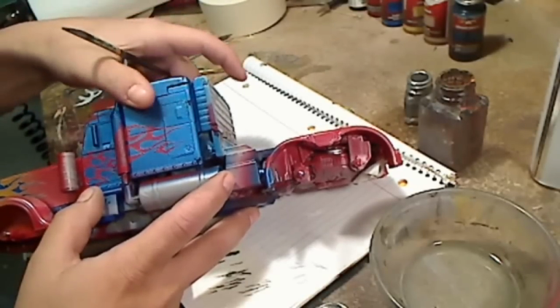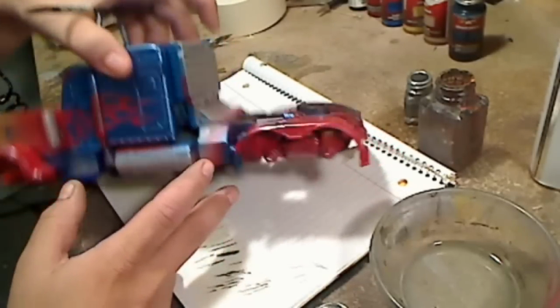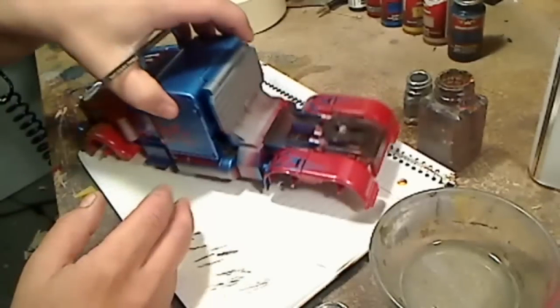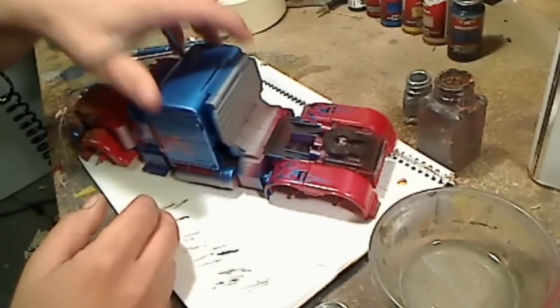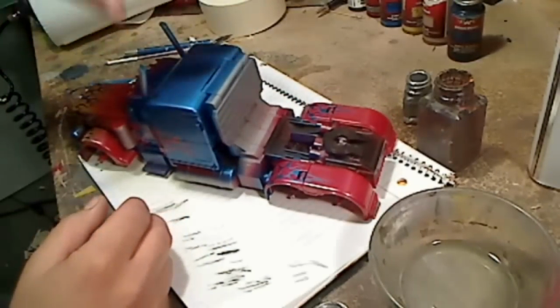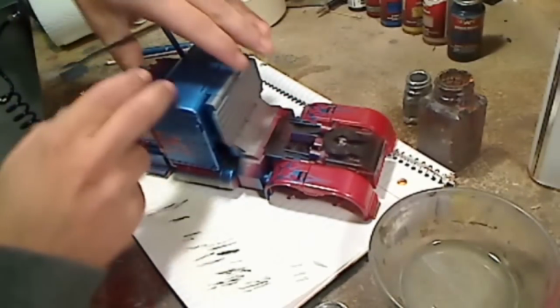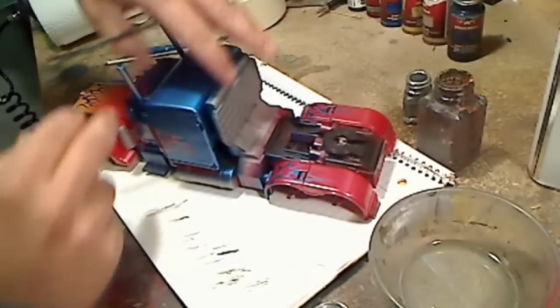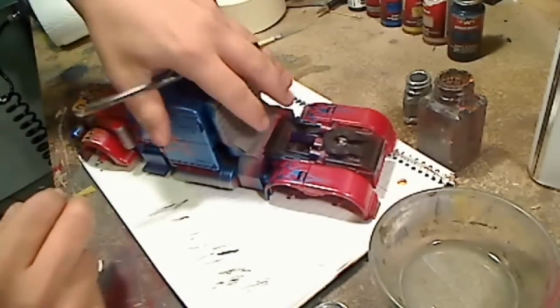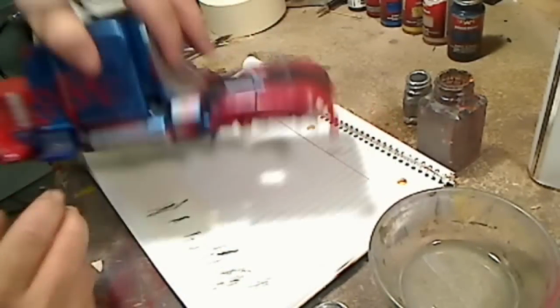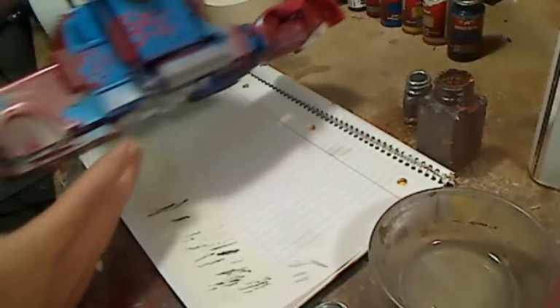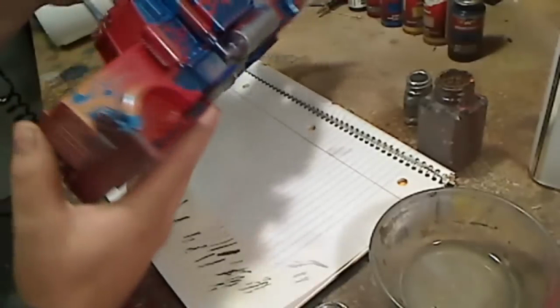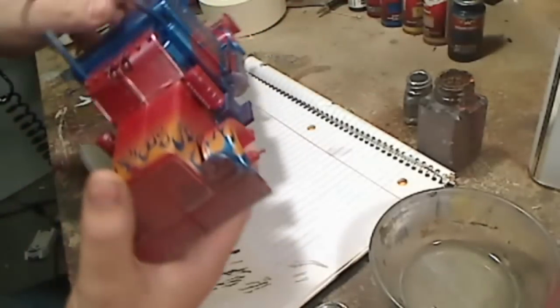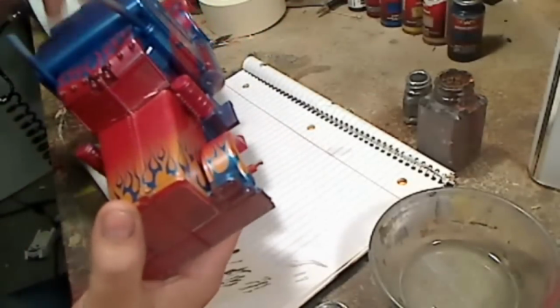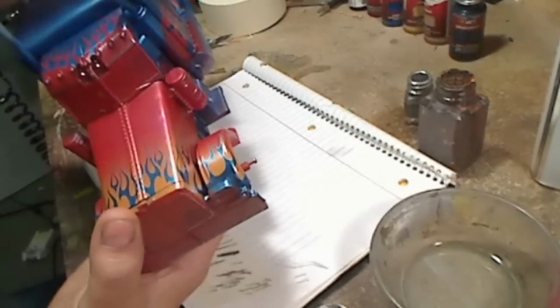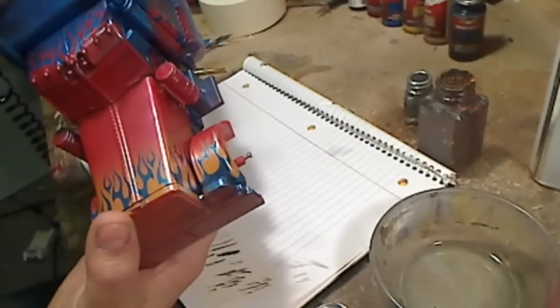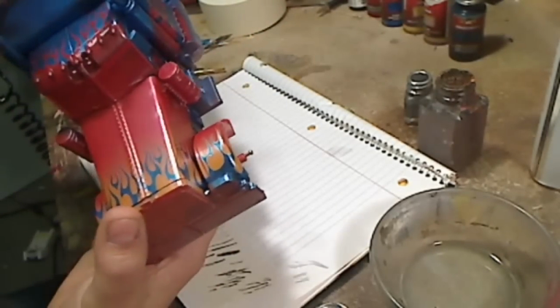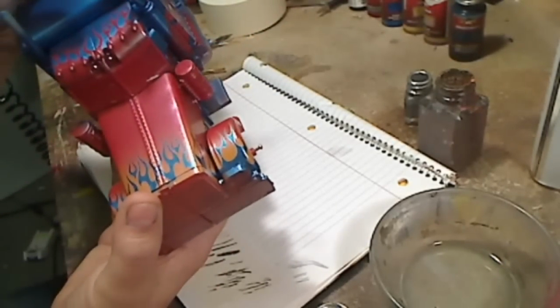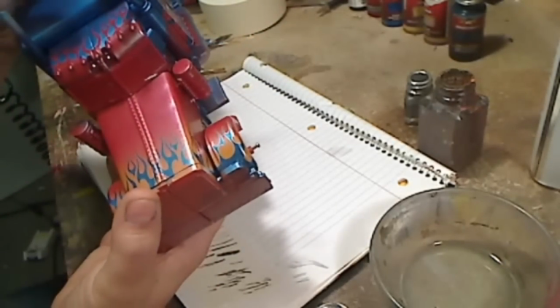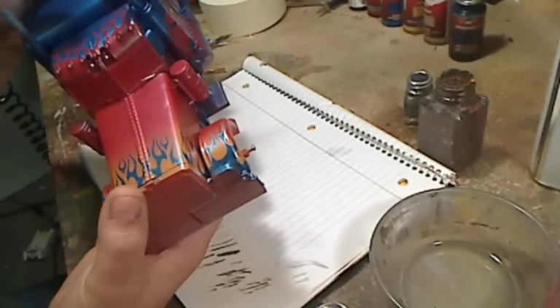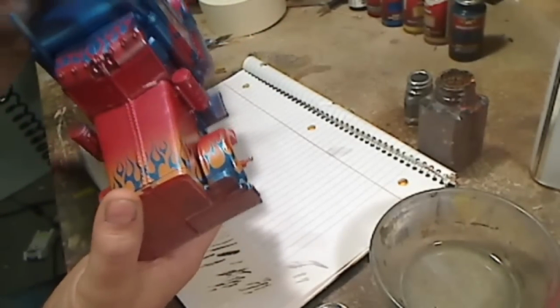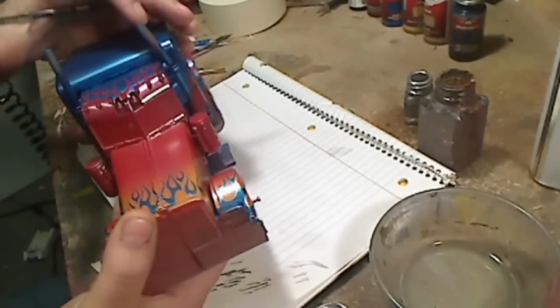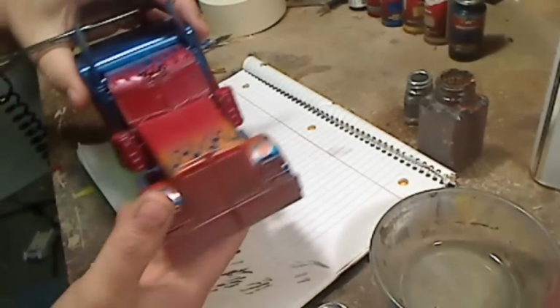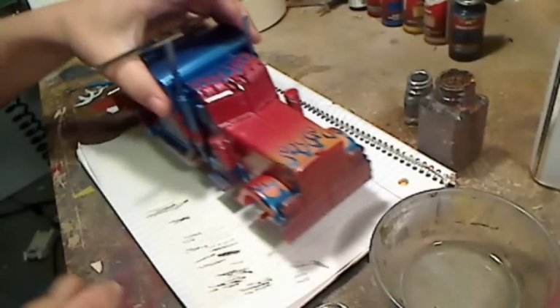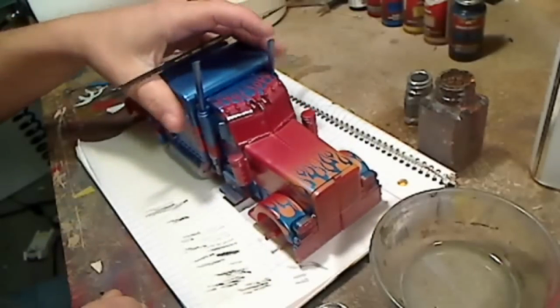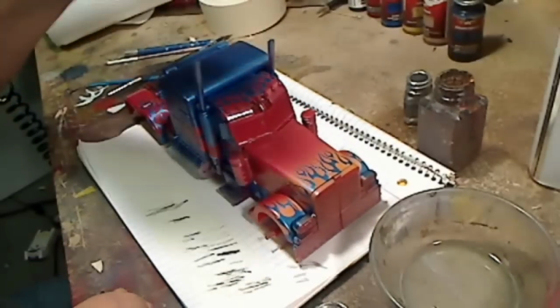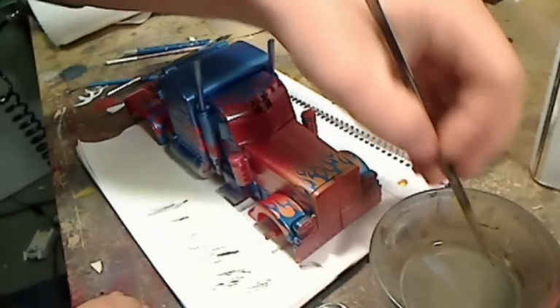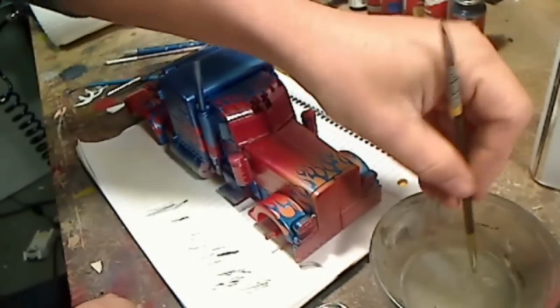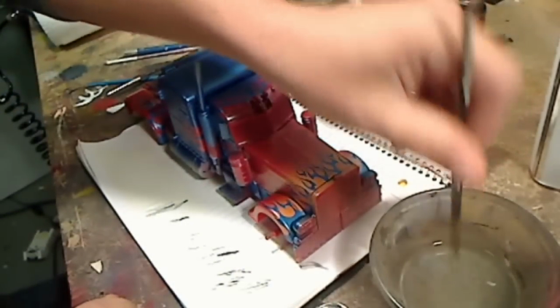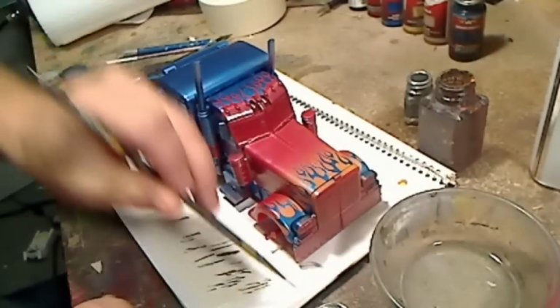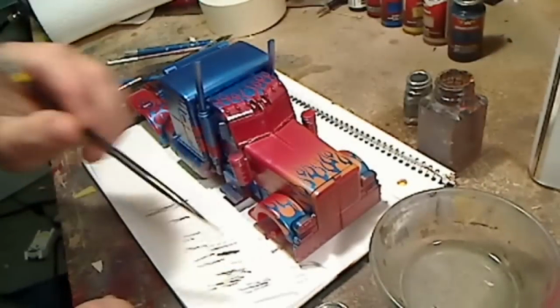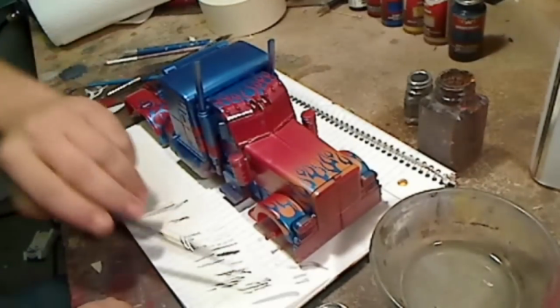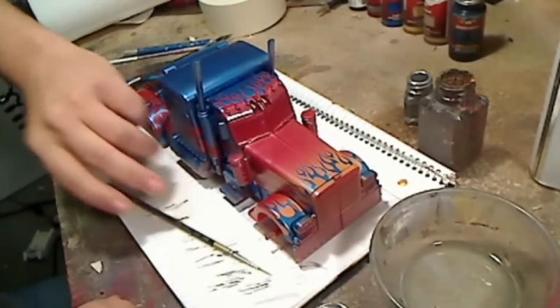Once this is all done, it looks really sharp. And then I'll clear coat everything. It does take a lot of time, but it pays off in the end result.